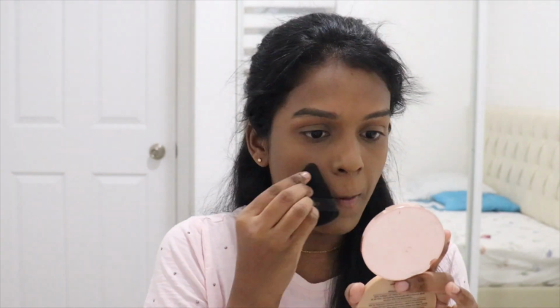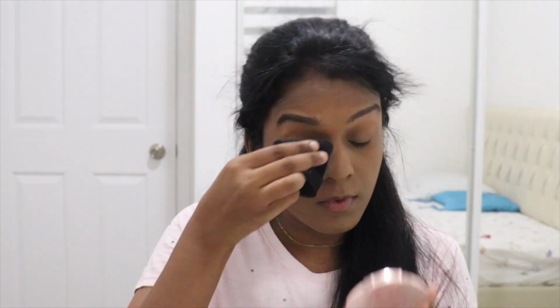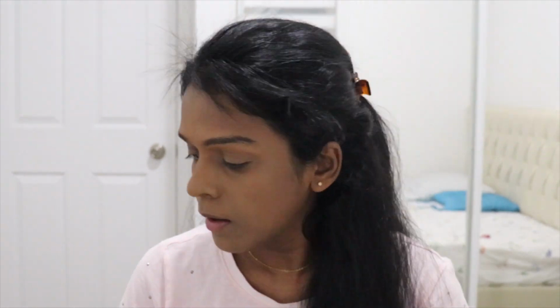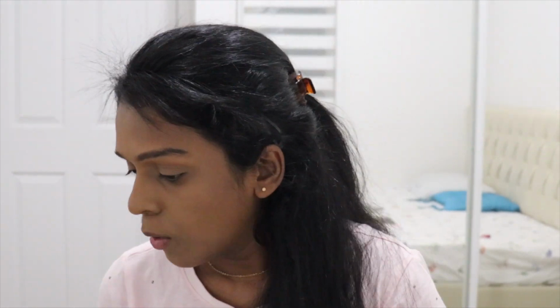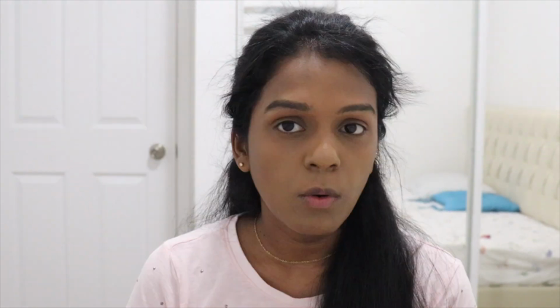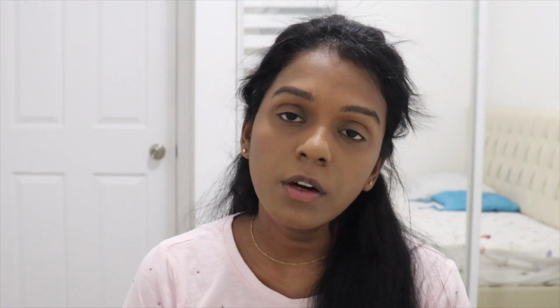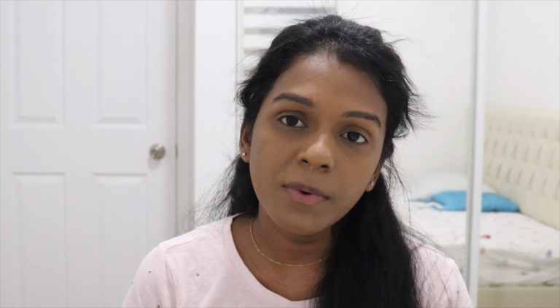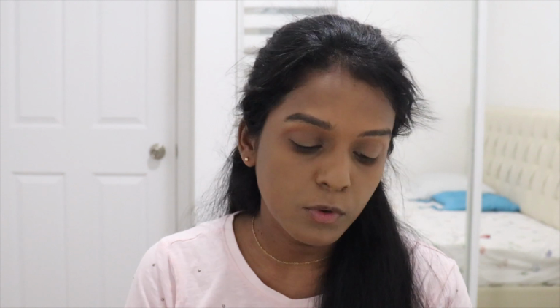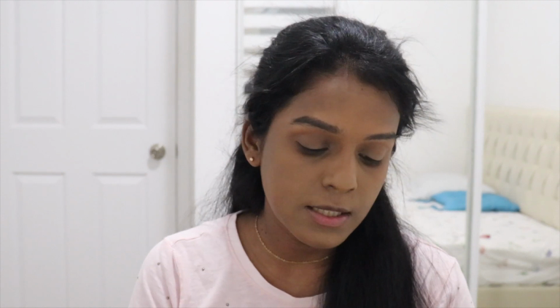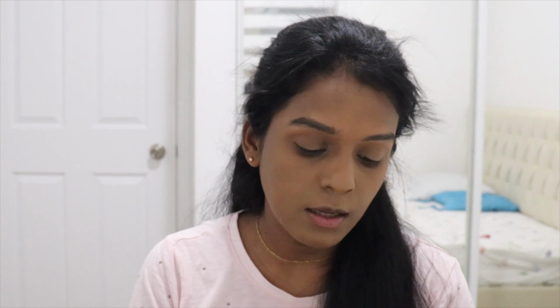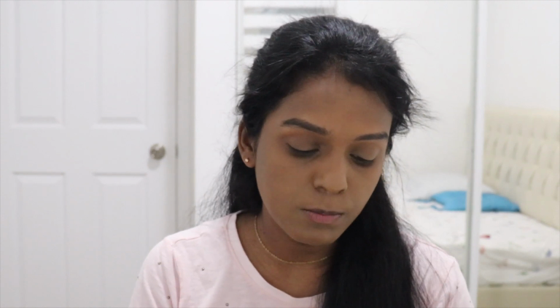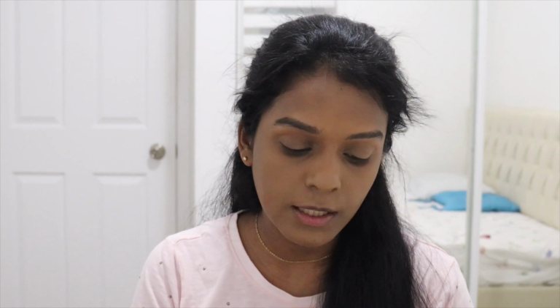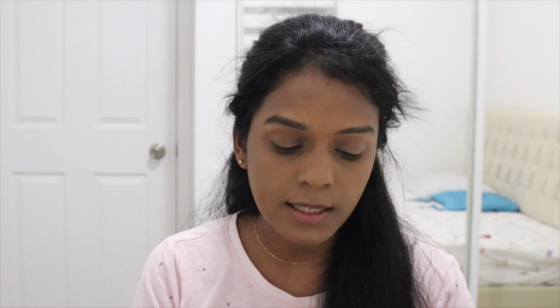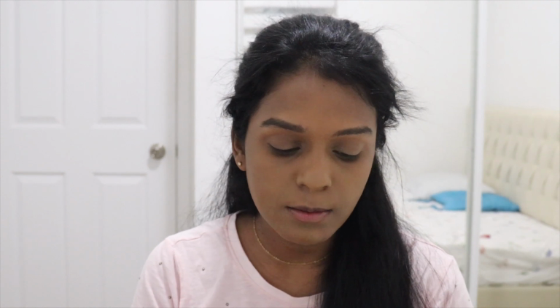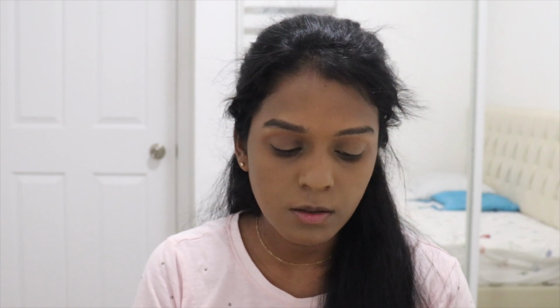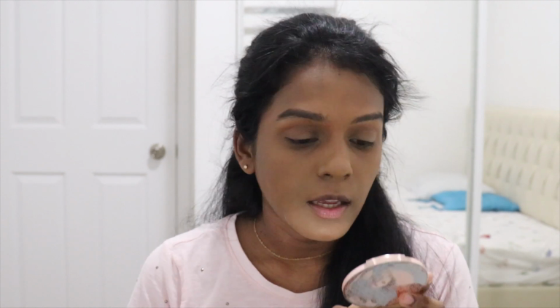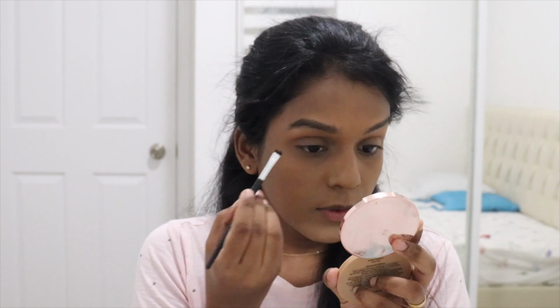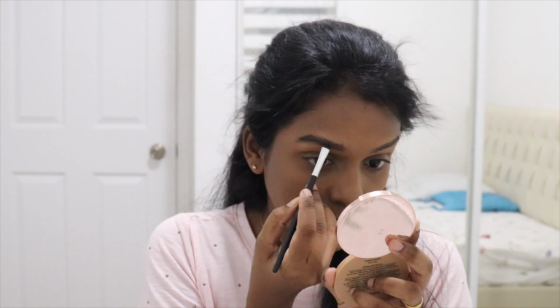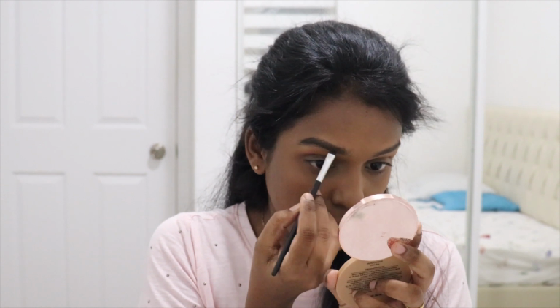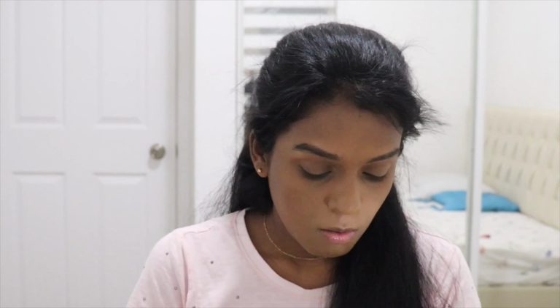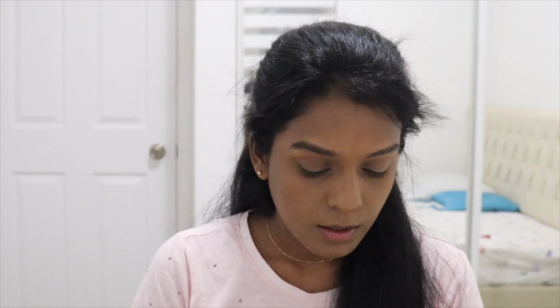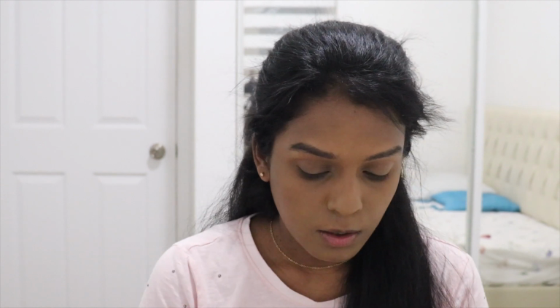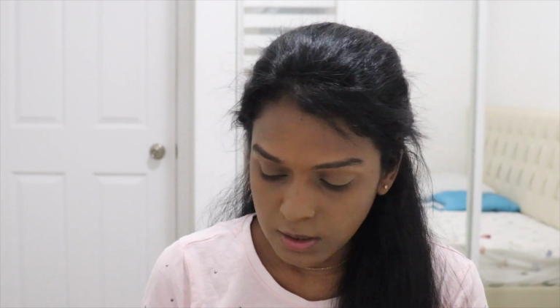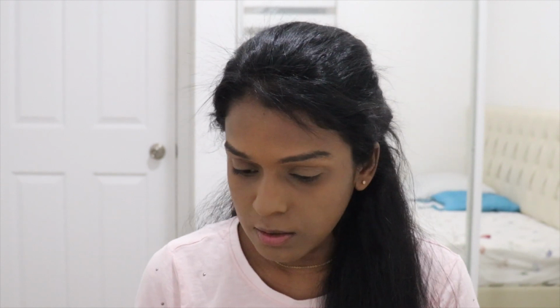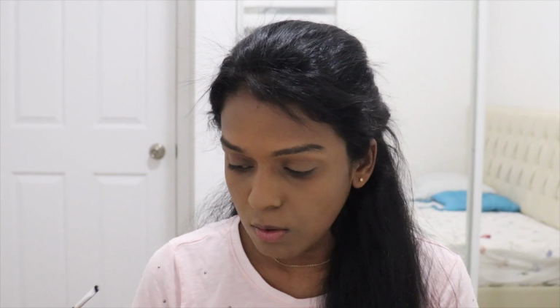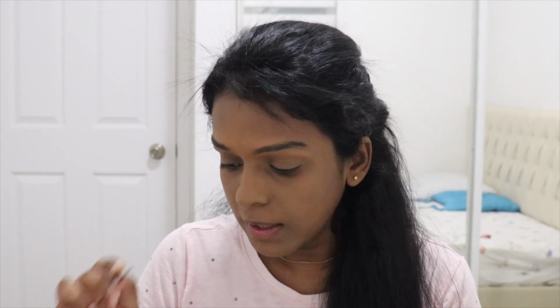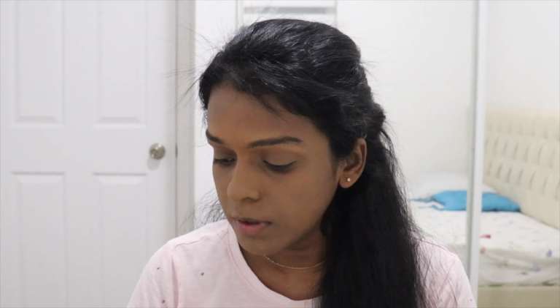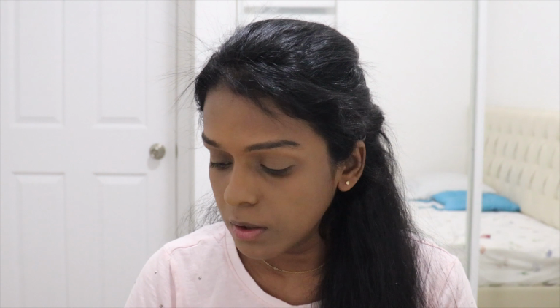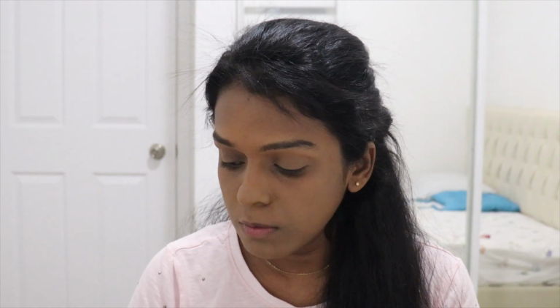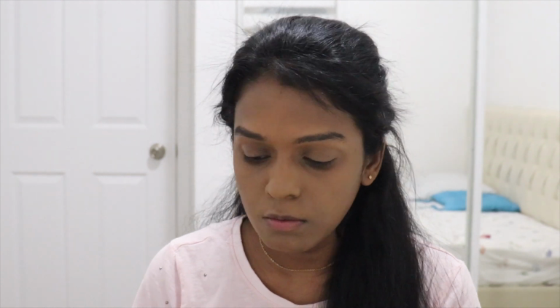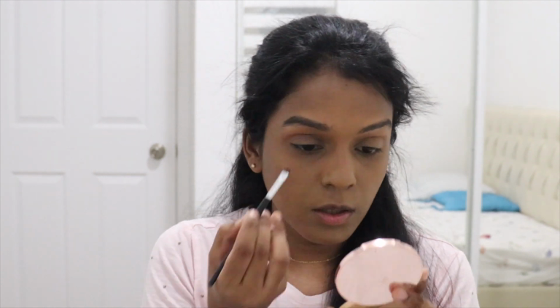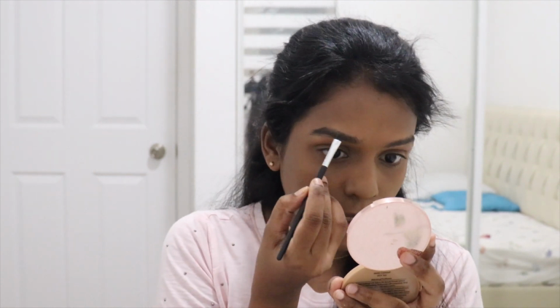I've already done my eyebrows but I'm just perfecting them a little bit. Since I did them a while back, I can see there are gaps between the brows so I'm quickly filling those in.